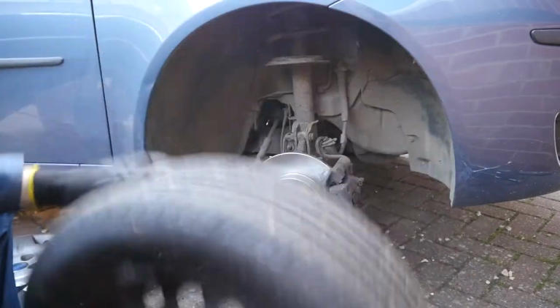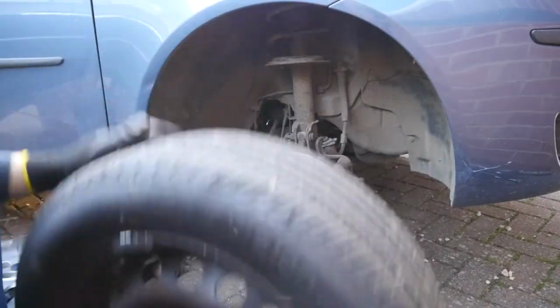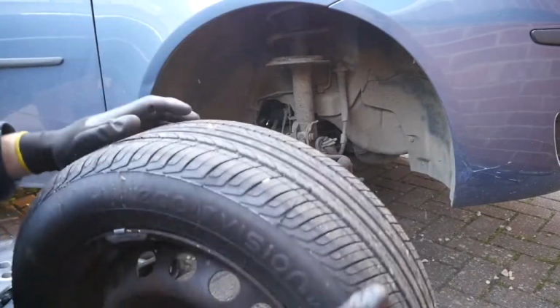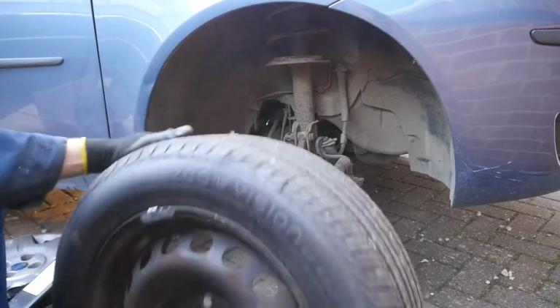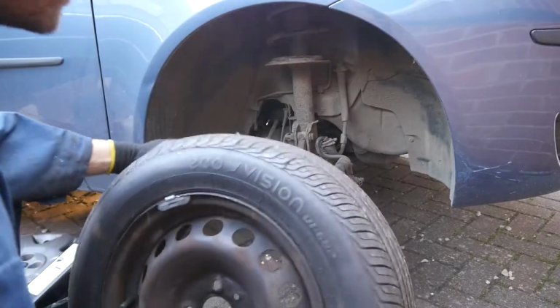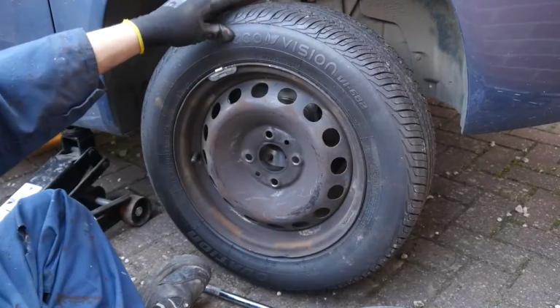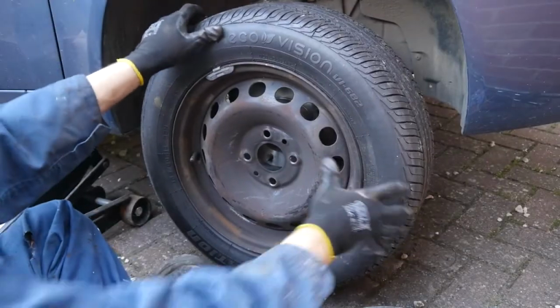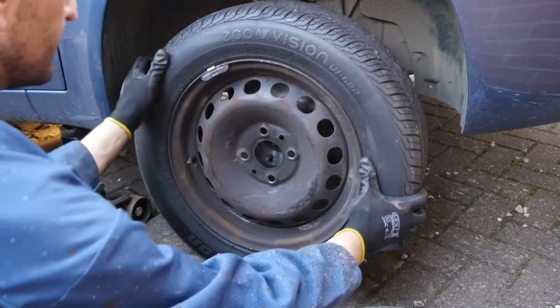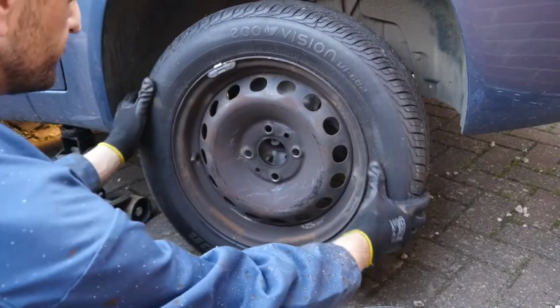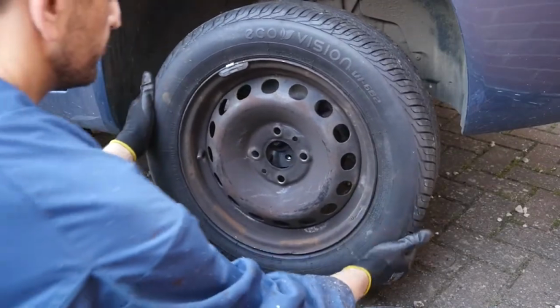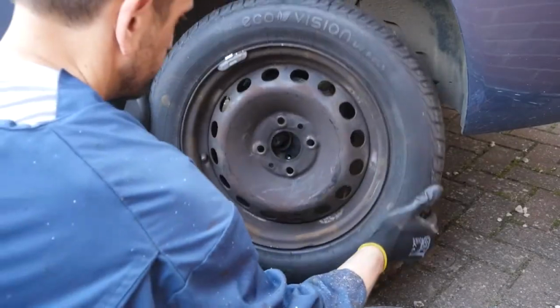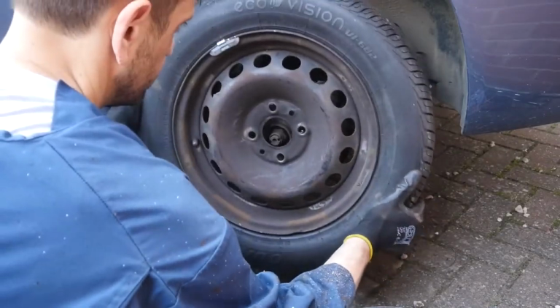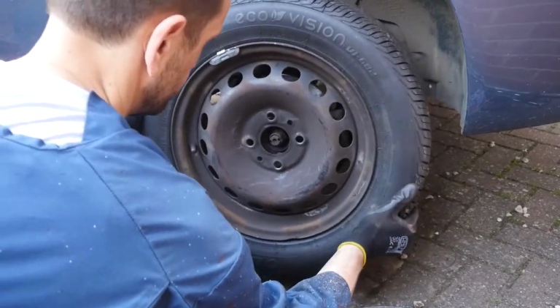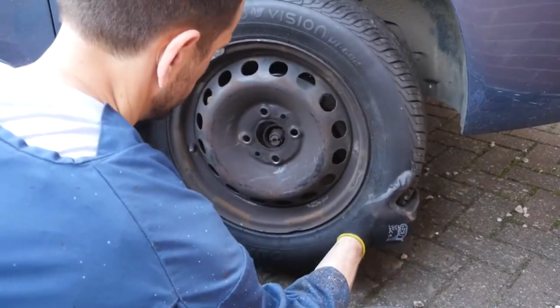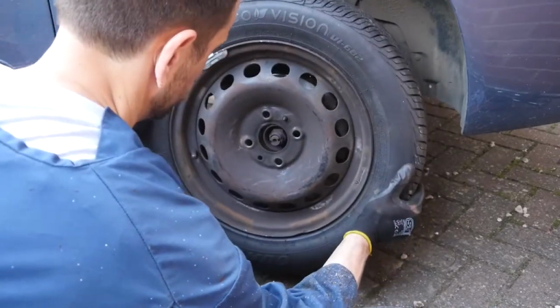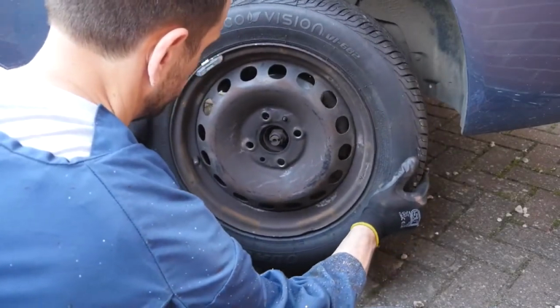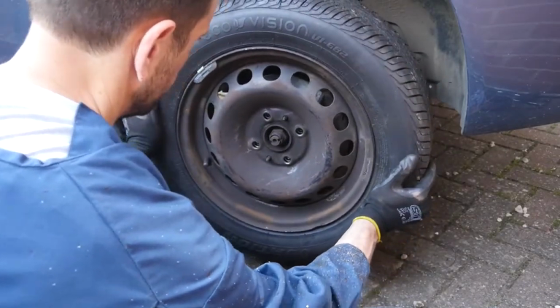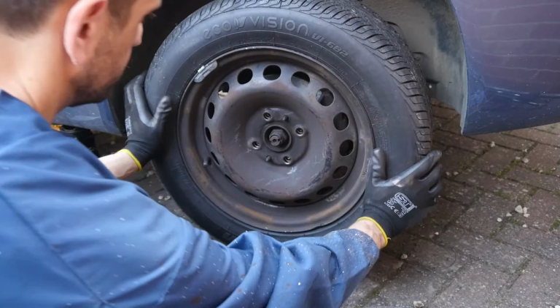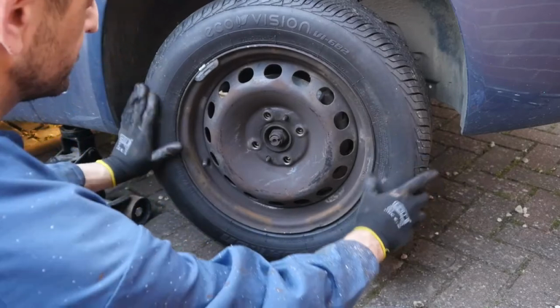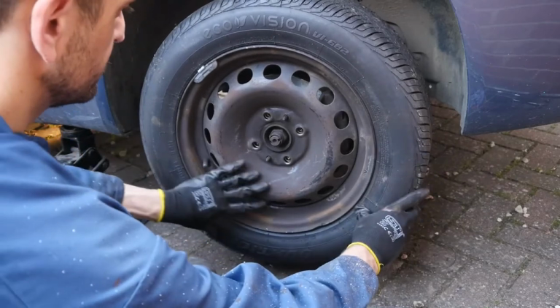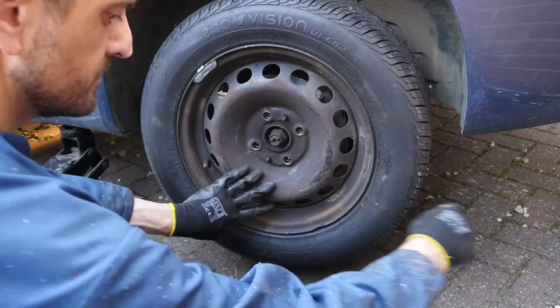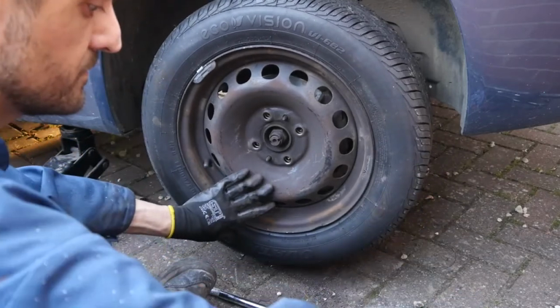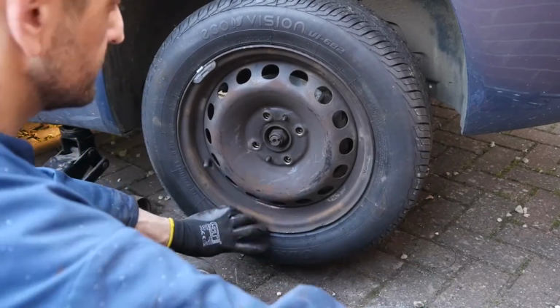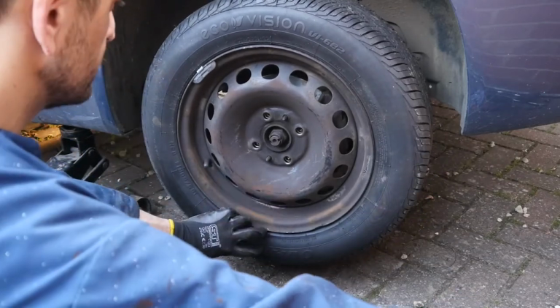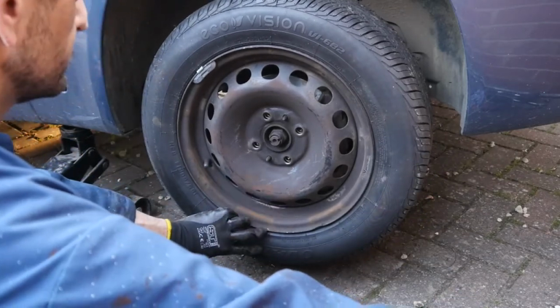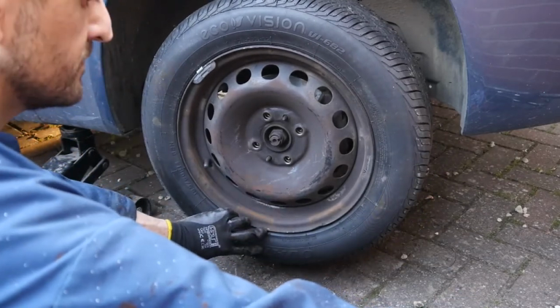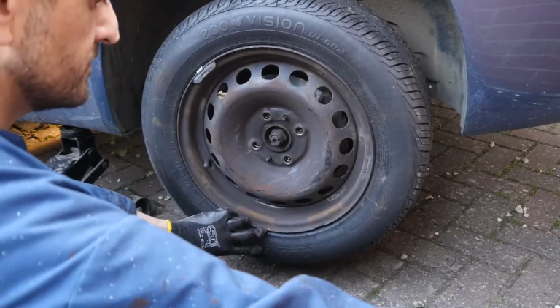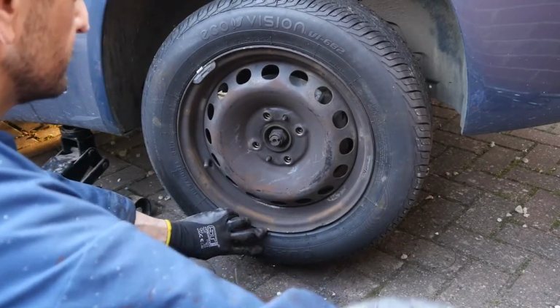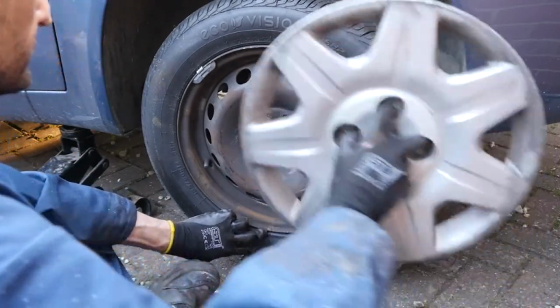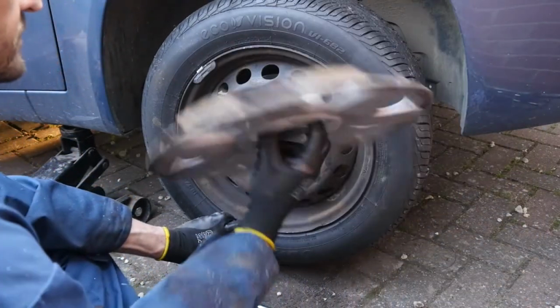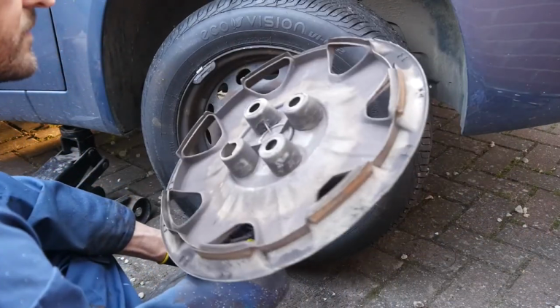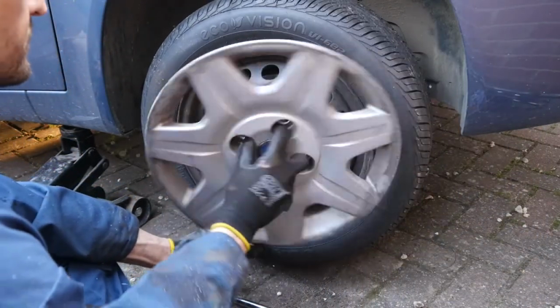Bounce it to get any residue dust off. Fortunately it lines up nicely — those two guide pins are actually really useful. Often you only get one, so you get the benefit of two on this car.